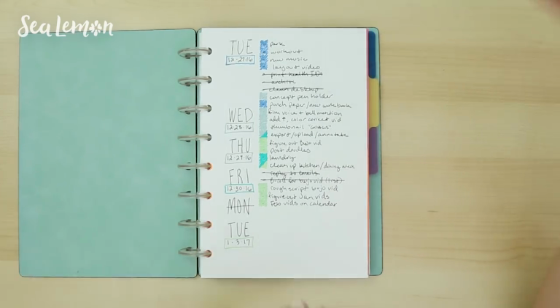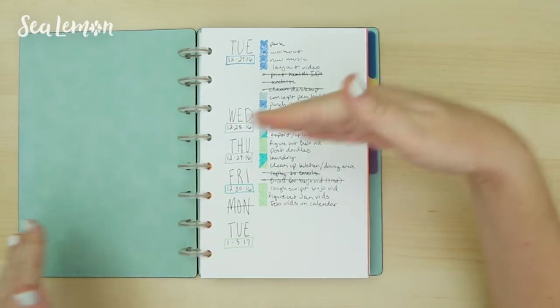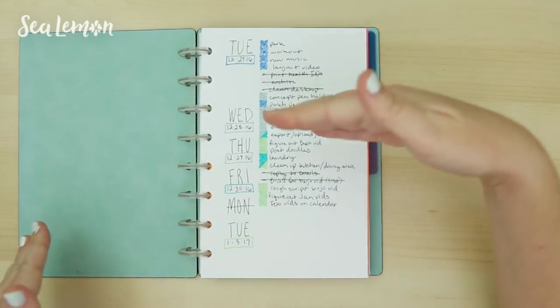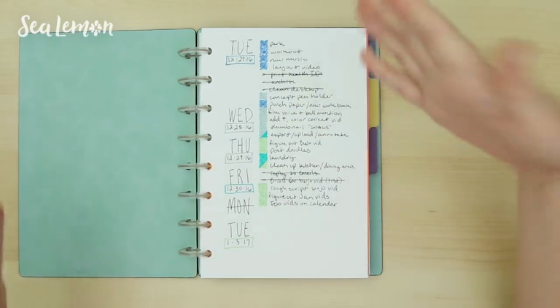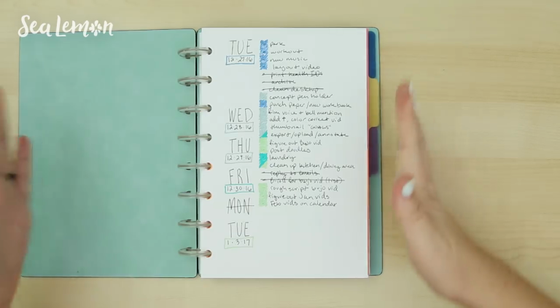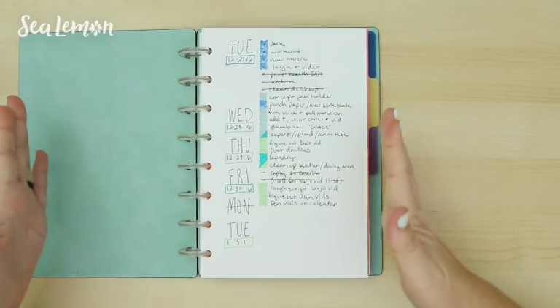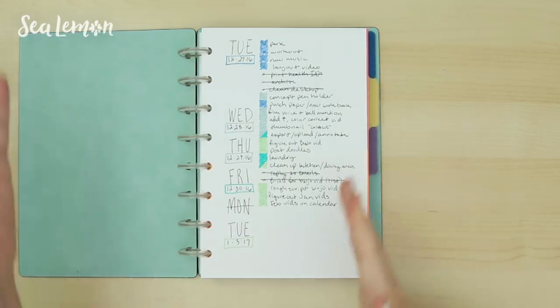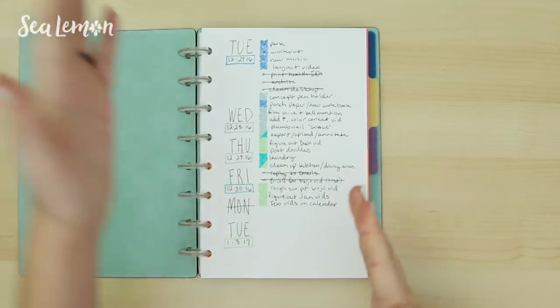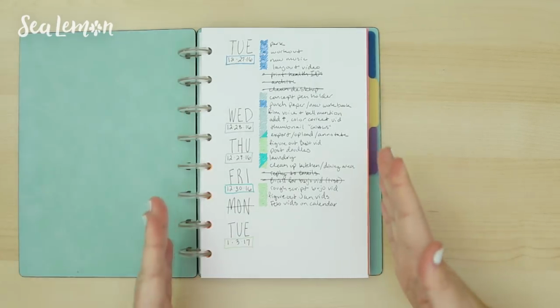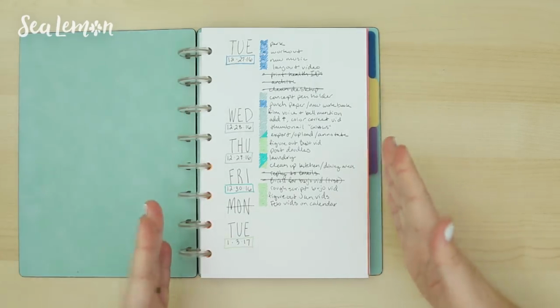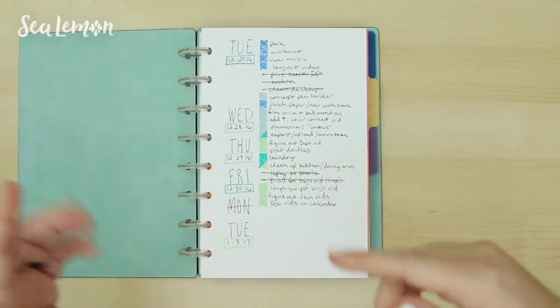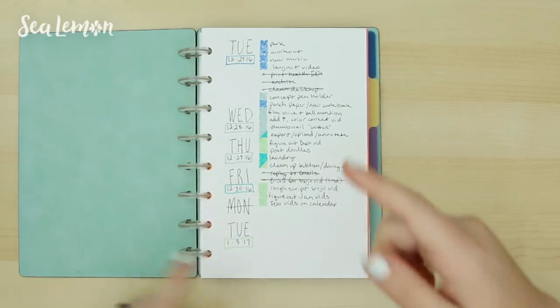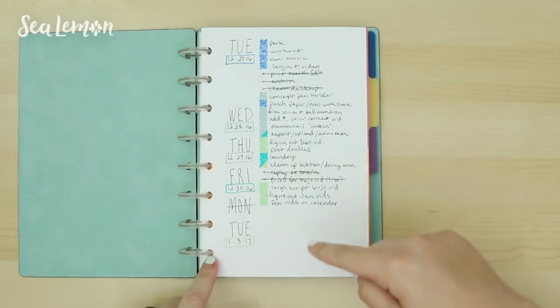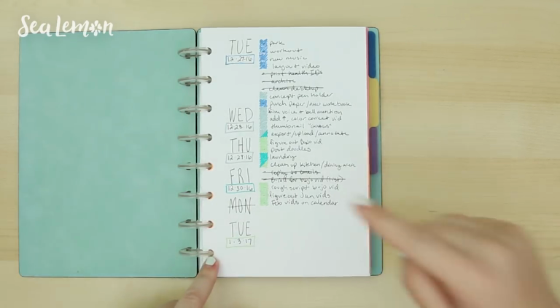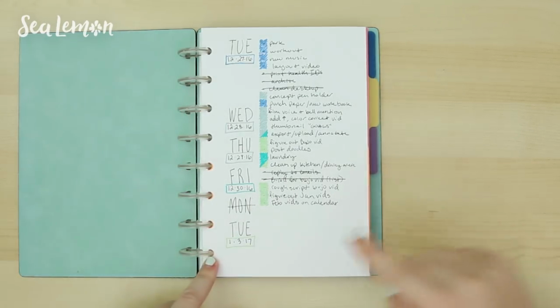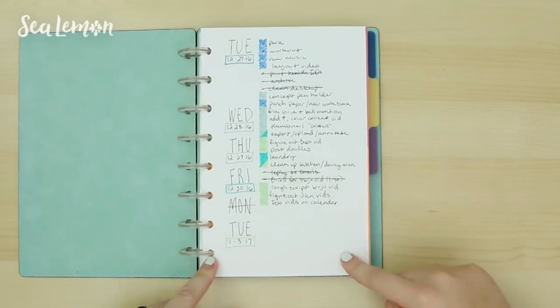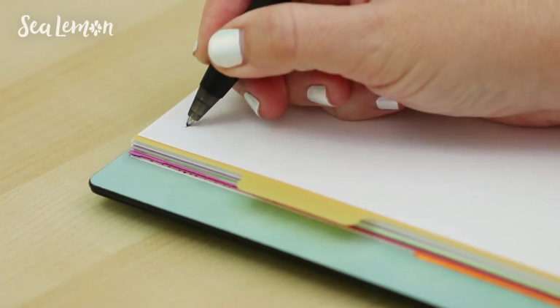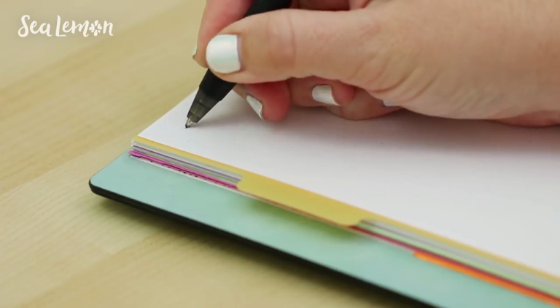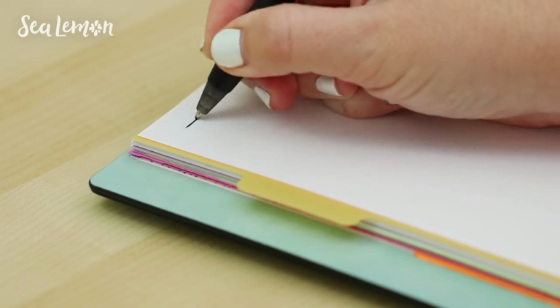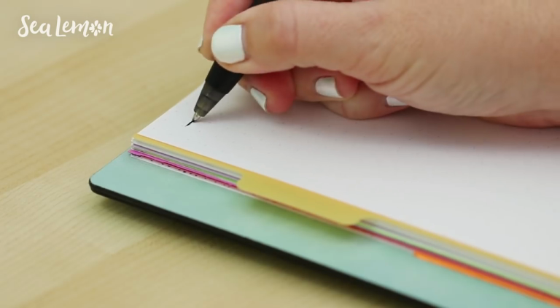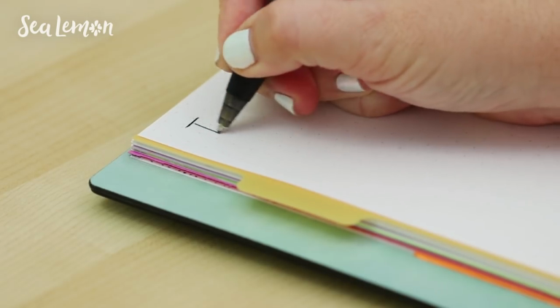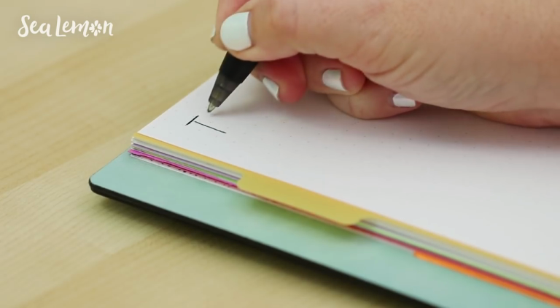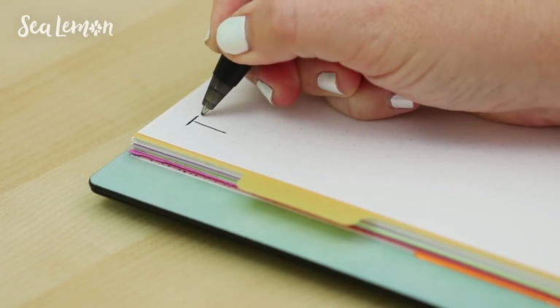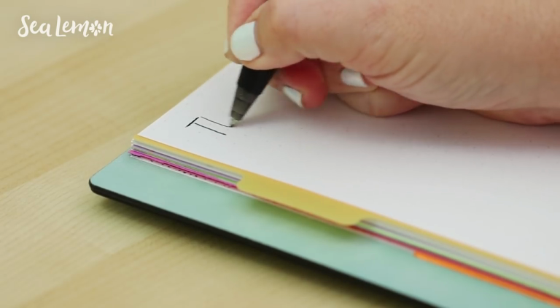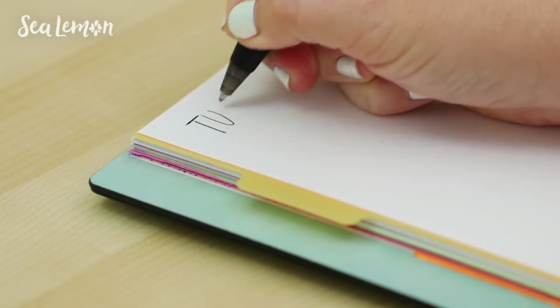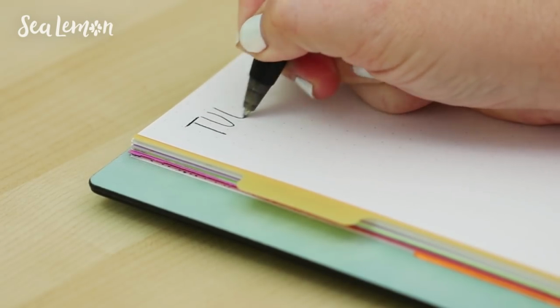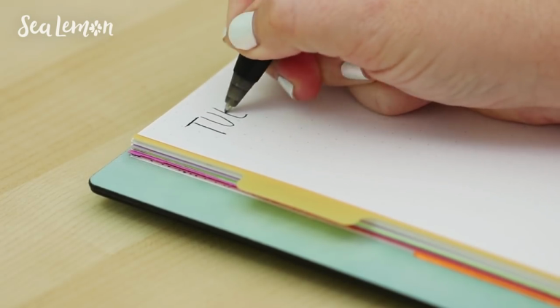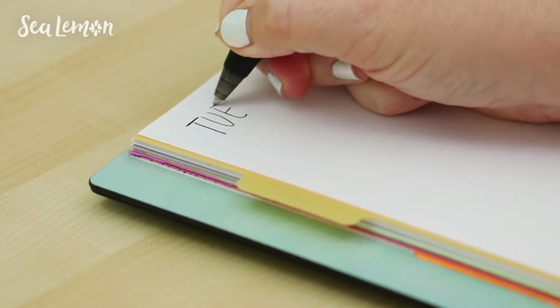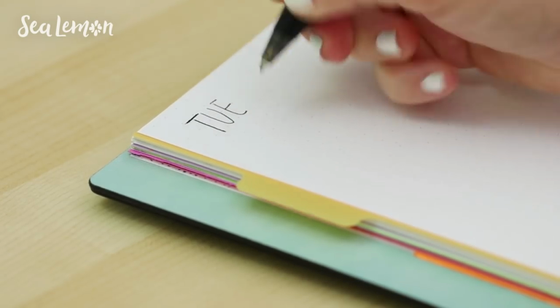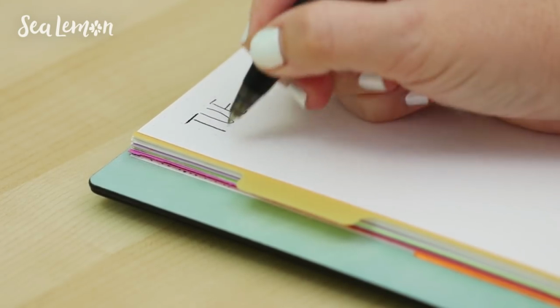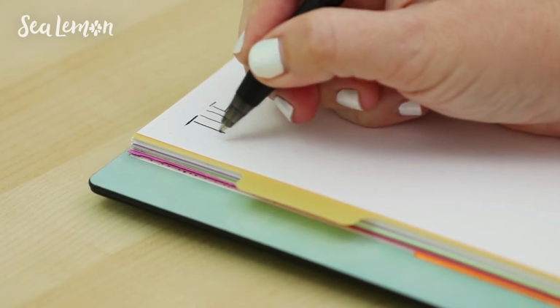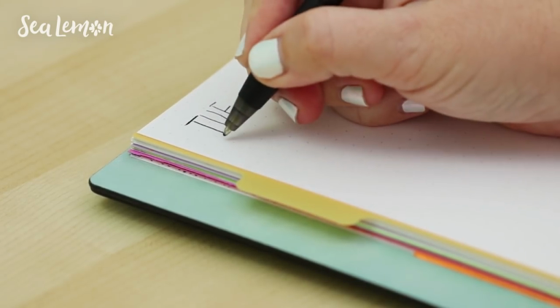I print out a dot grid on a piece of letter-sized paper, then I cut it in half, and then I punch the holes for my journal. My journal is basically a glorified to-do list, and my setup is very simple.